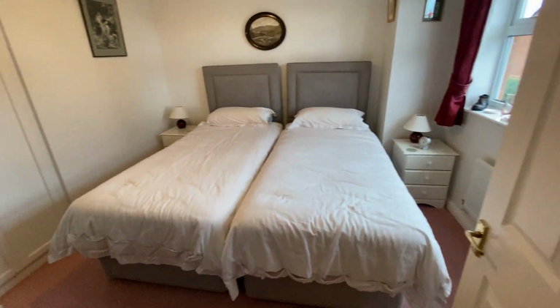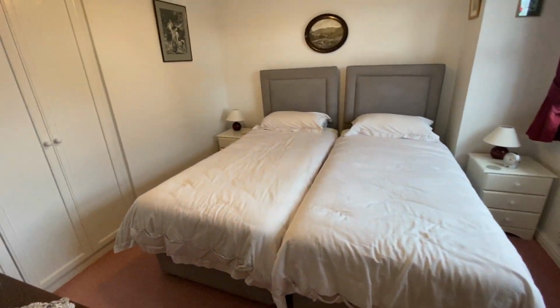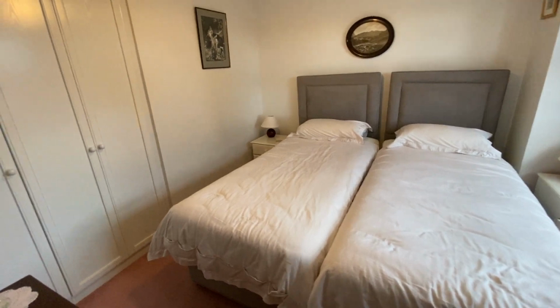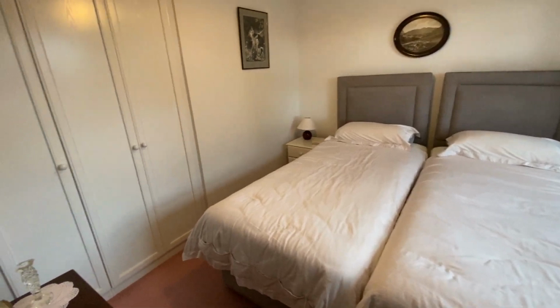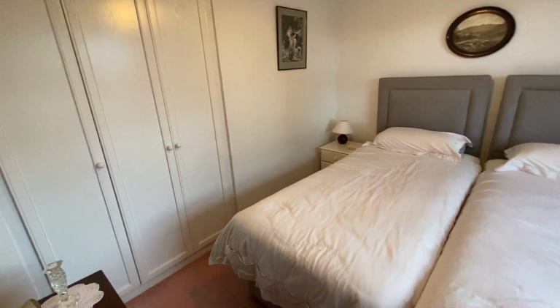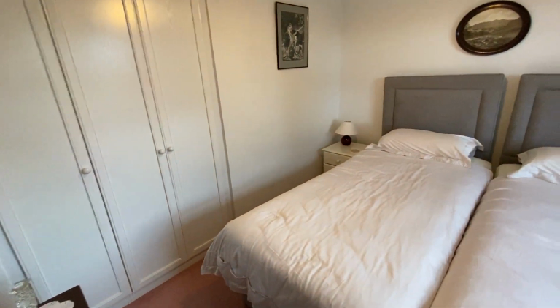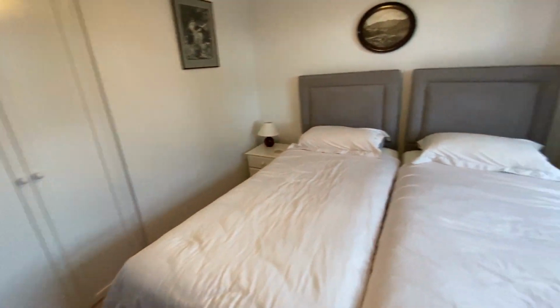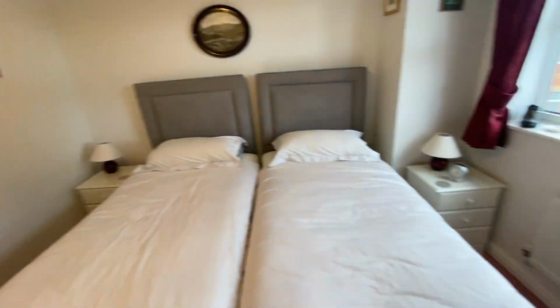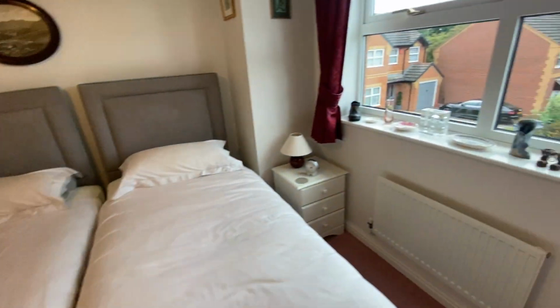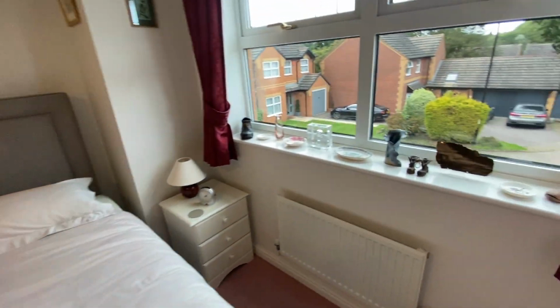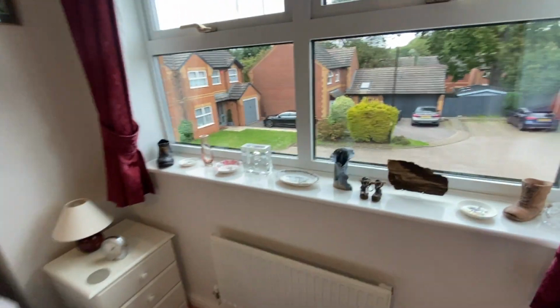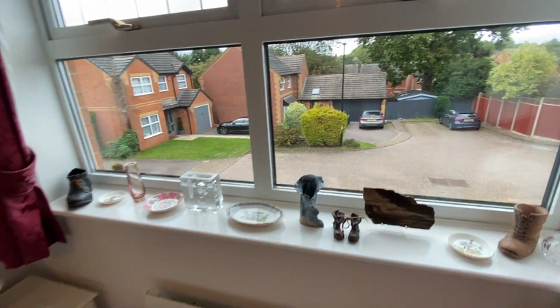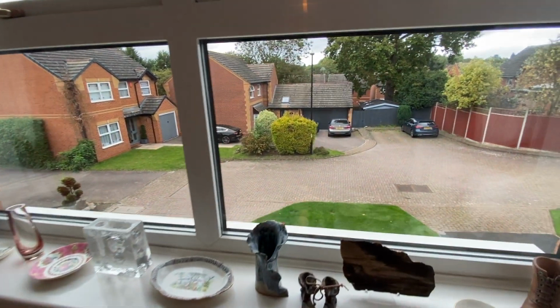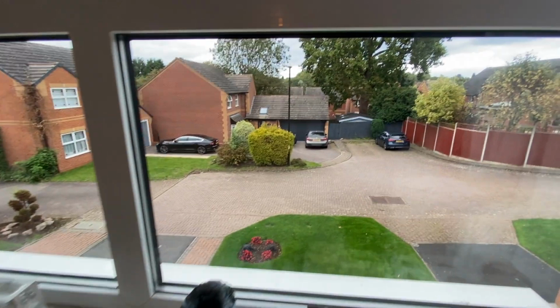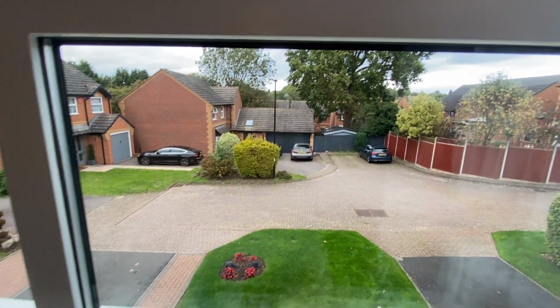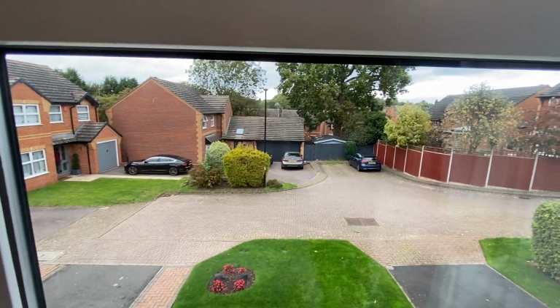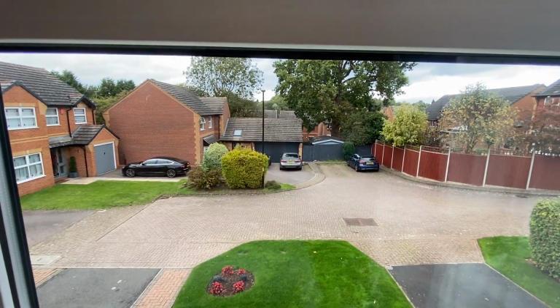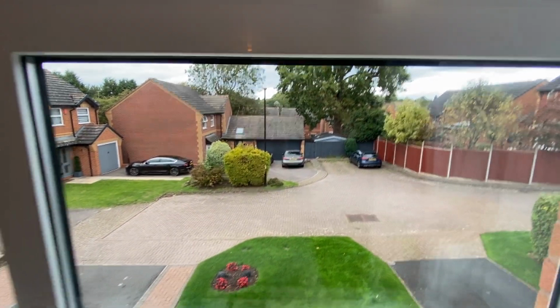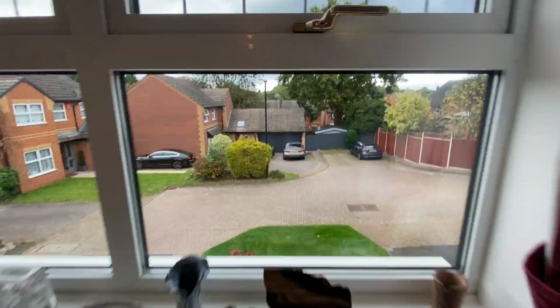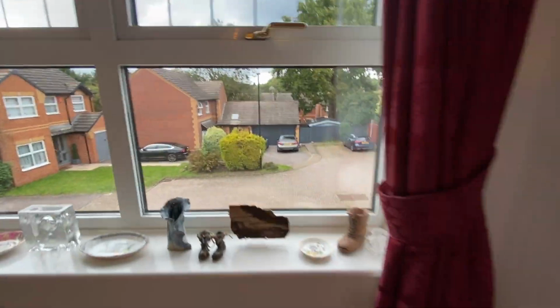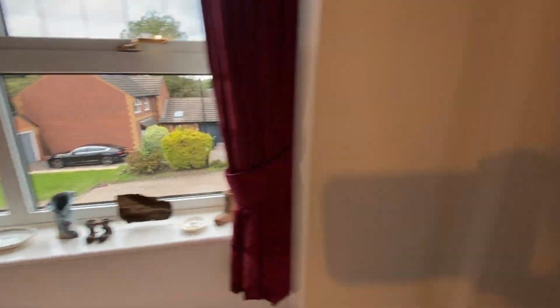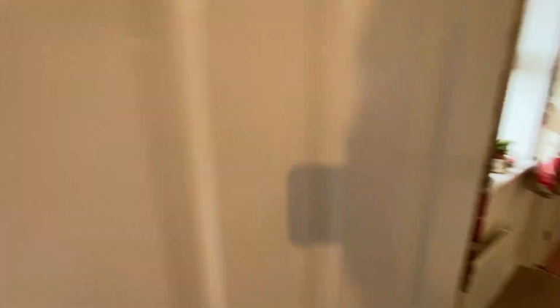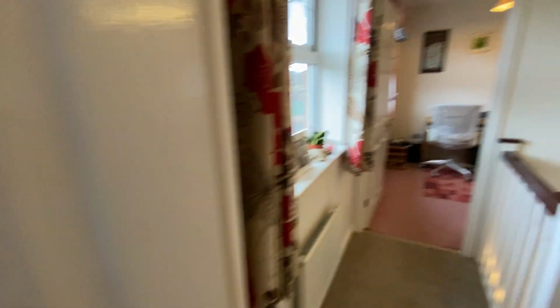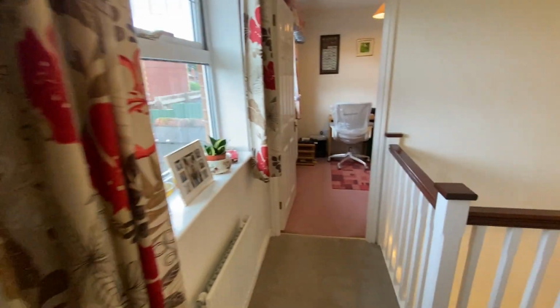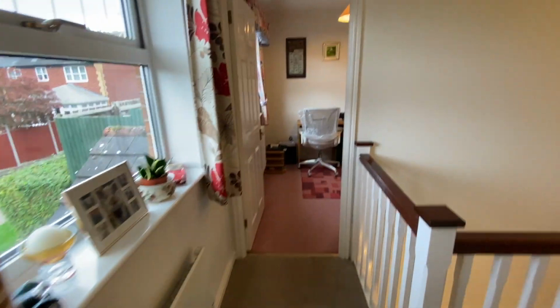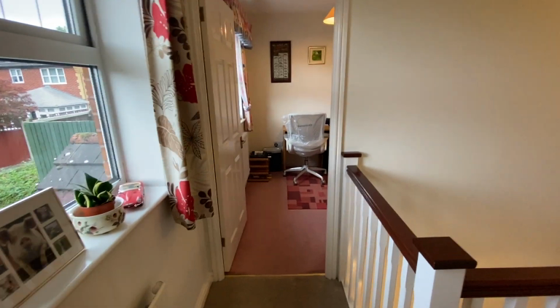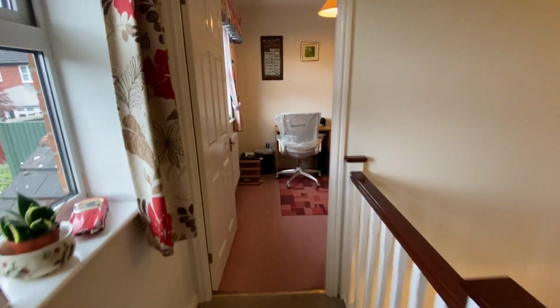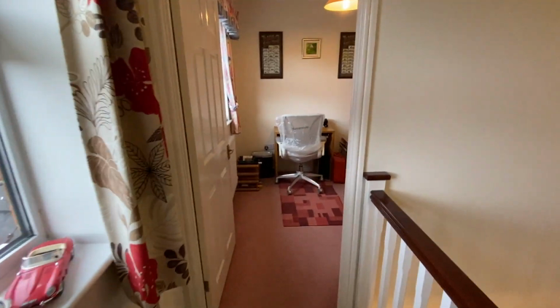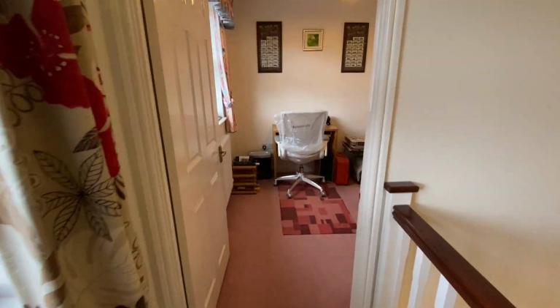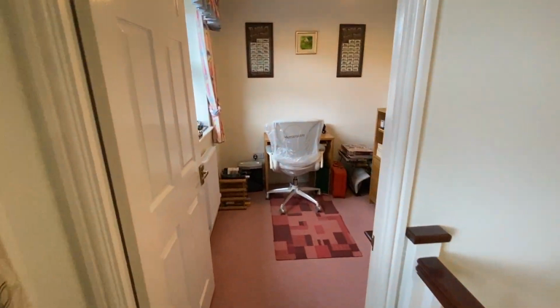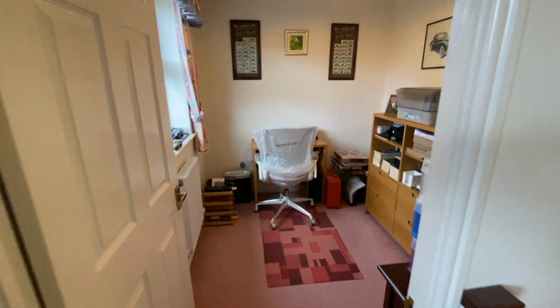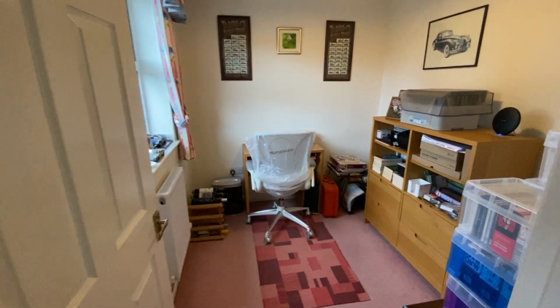This second double bedroom is to the front of the property, again with built-in wardrobes, and you get more of a view of the cul-de-sac and the outlook here. Across the landing is another bedroom which currently is used as a study.